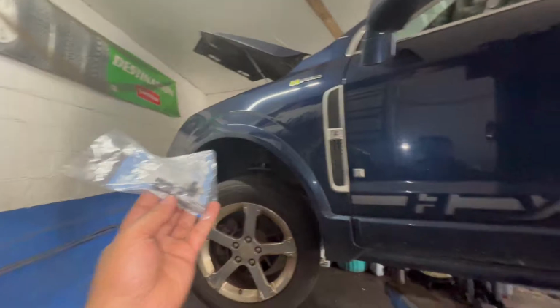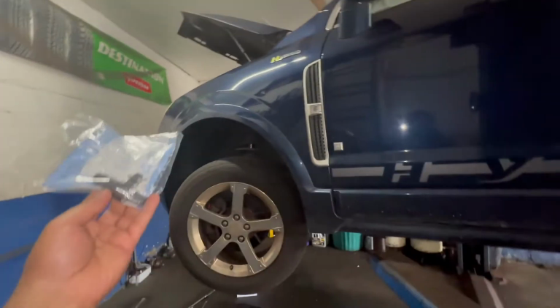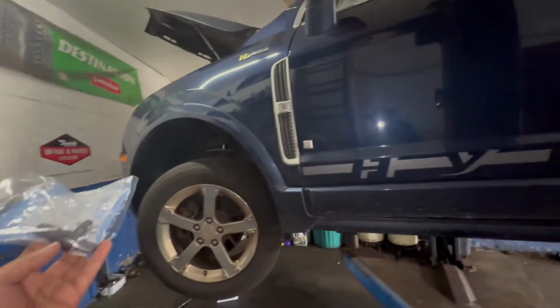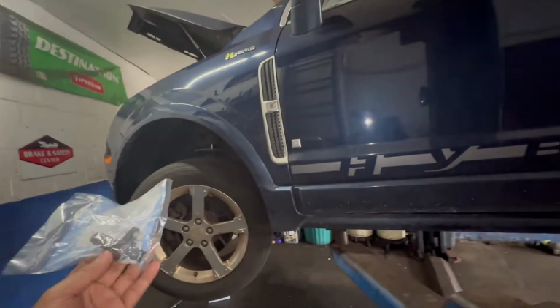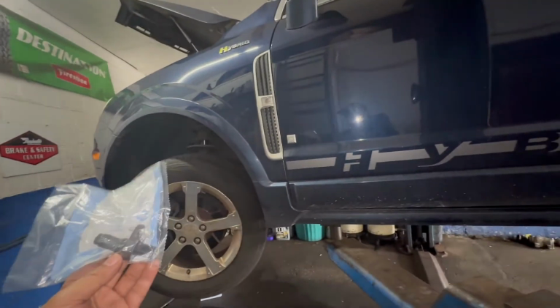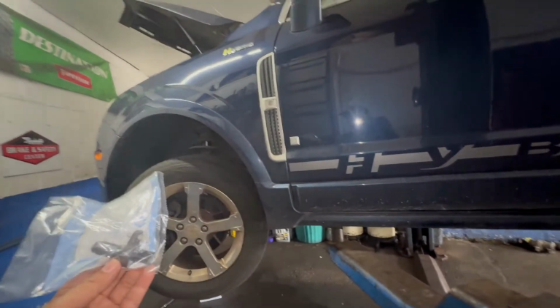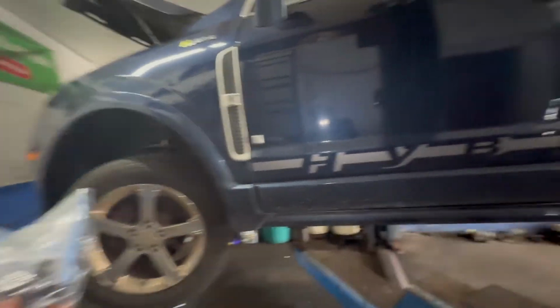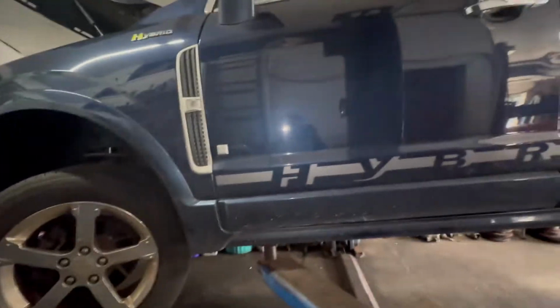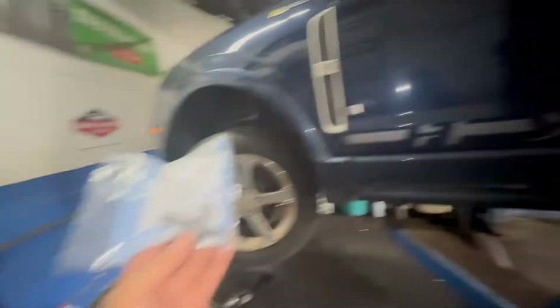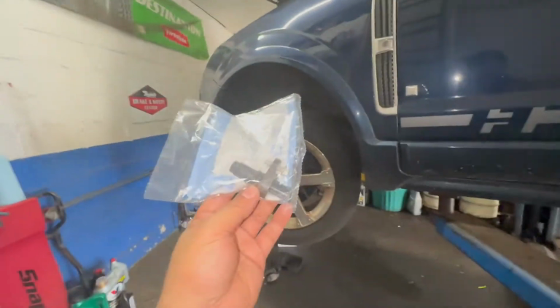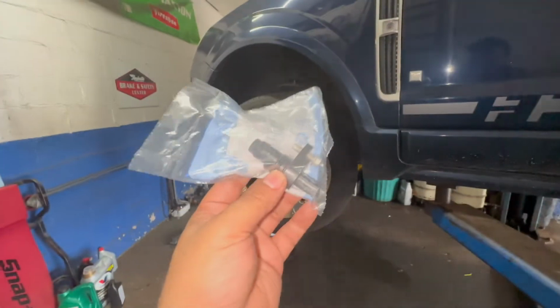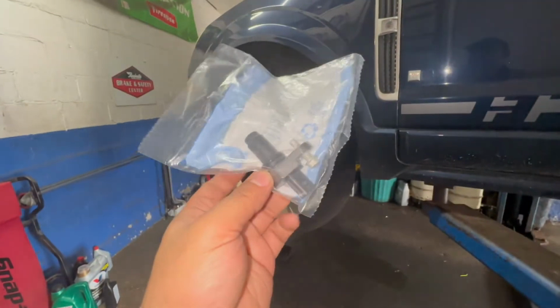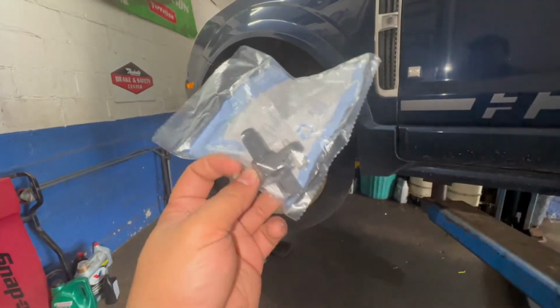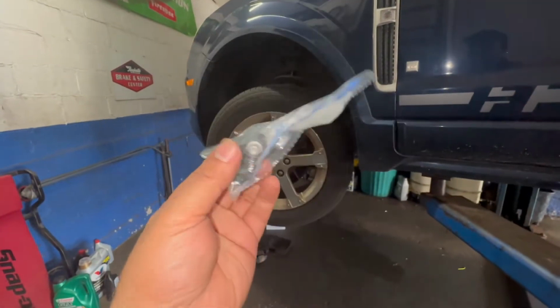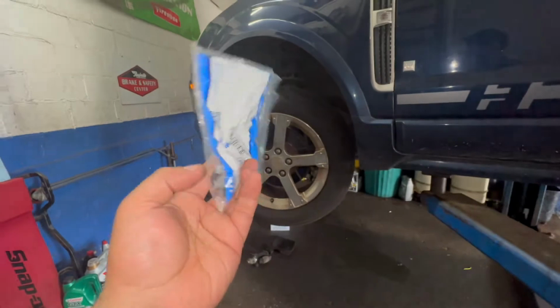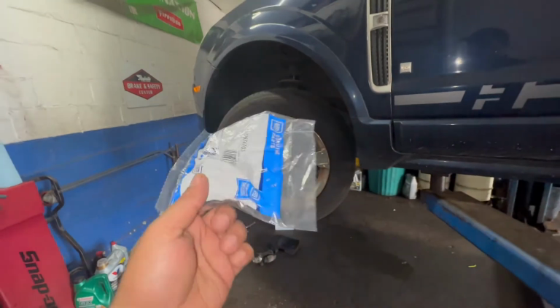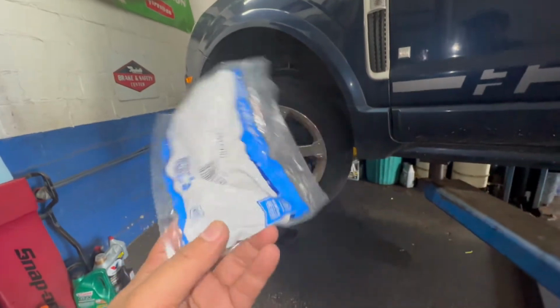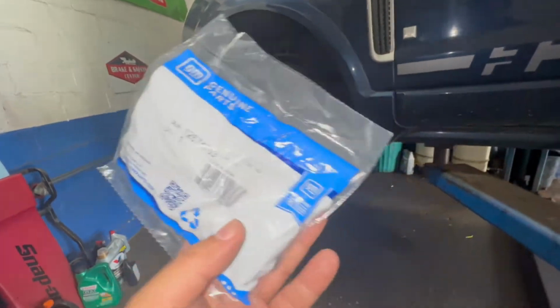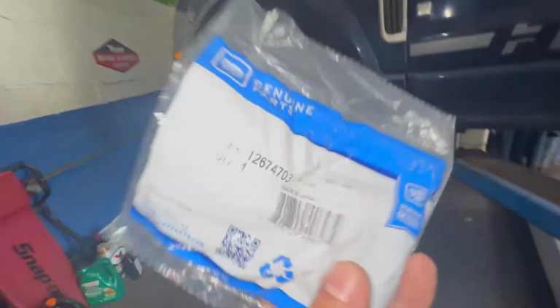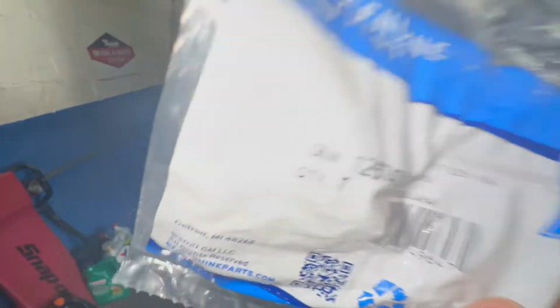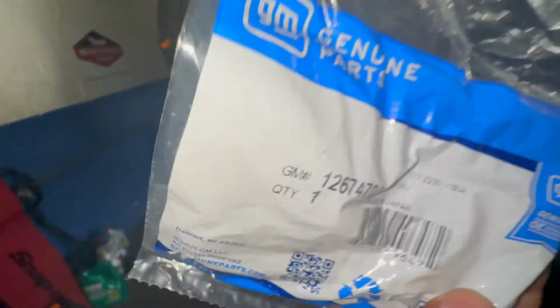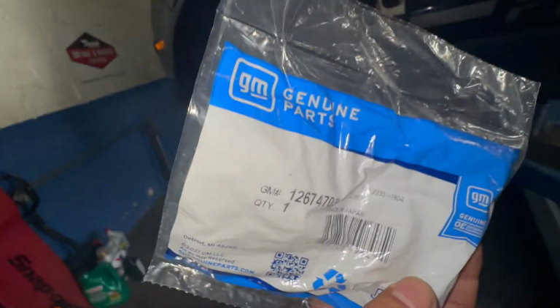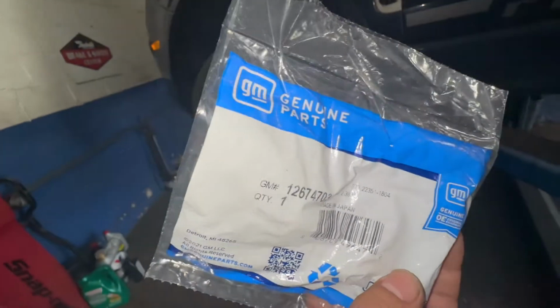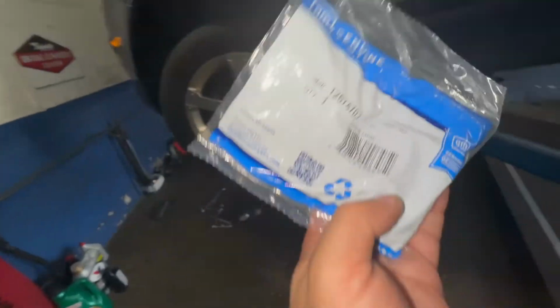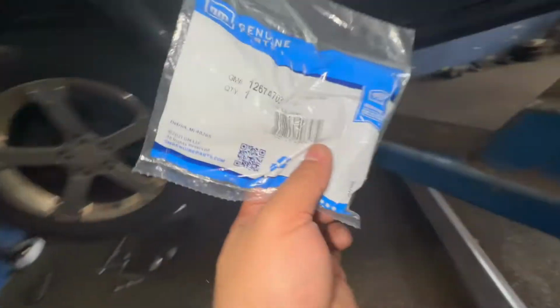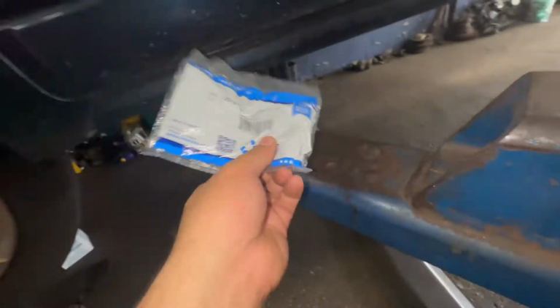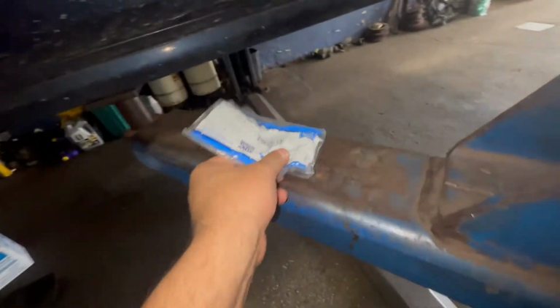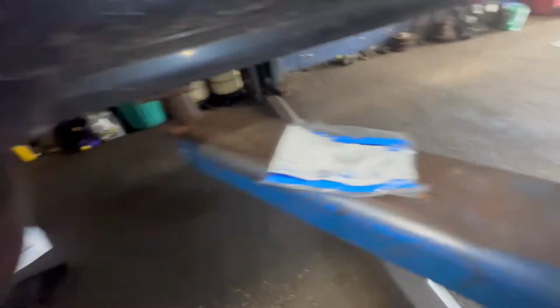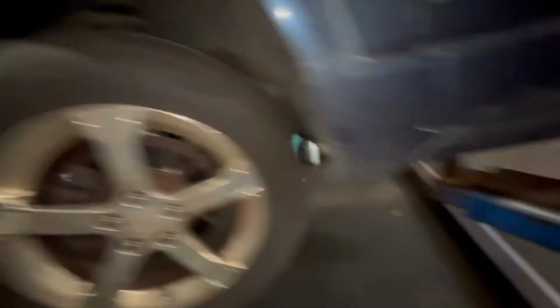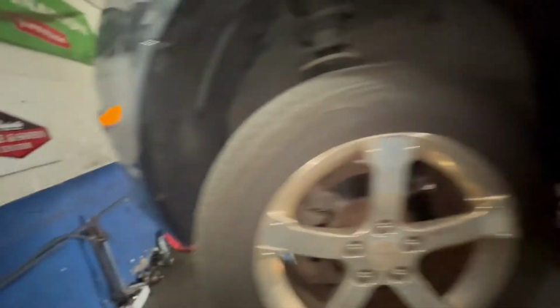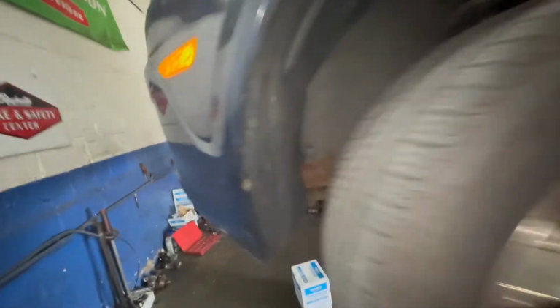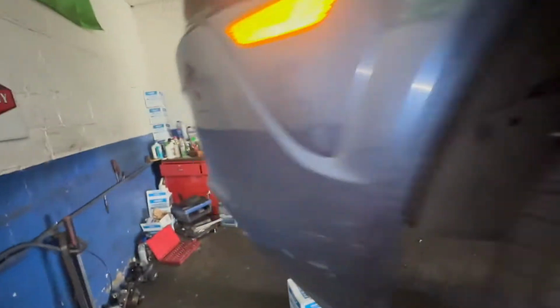We got a 2009 Saturn hybrid. We got a crank sensor right here in the package. There's a part number on this crank sensor if you guys want to pick up this original part.